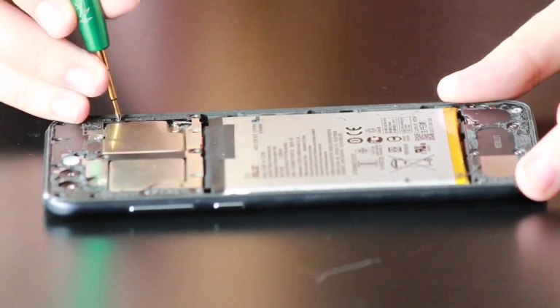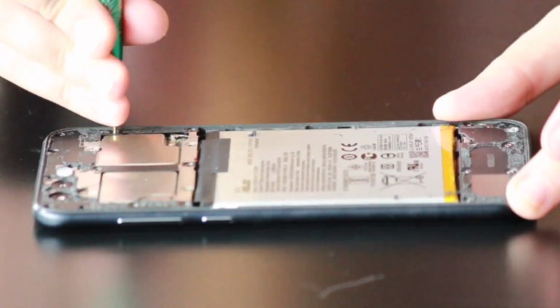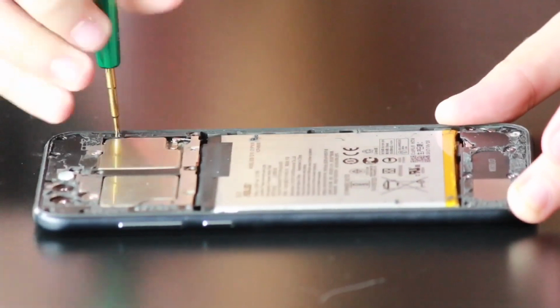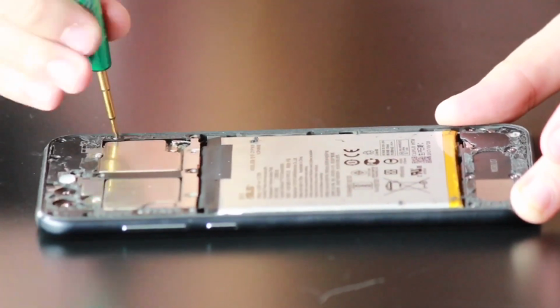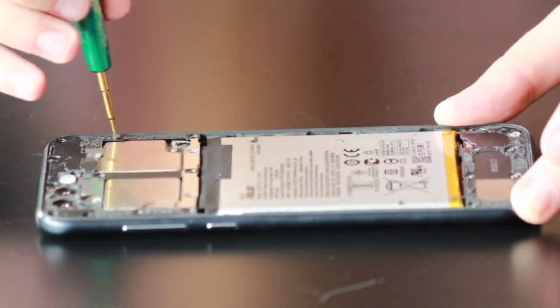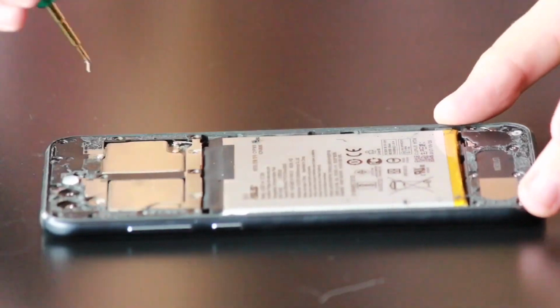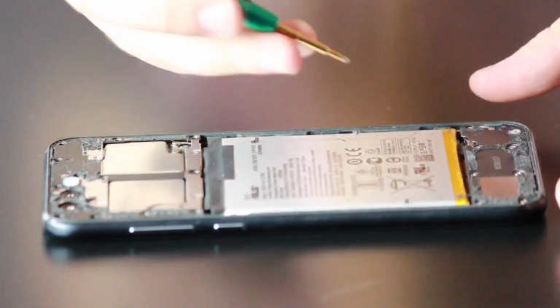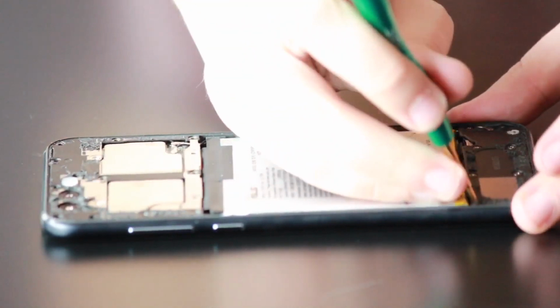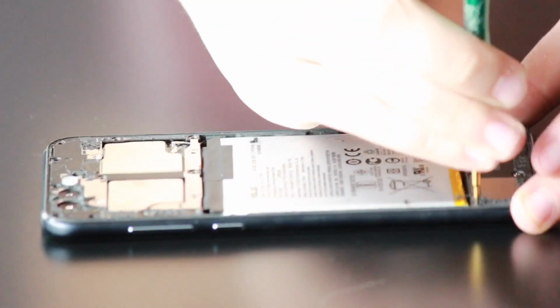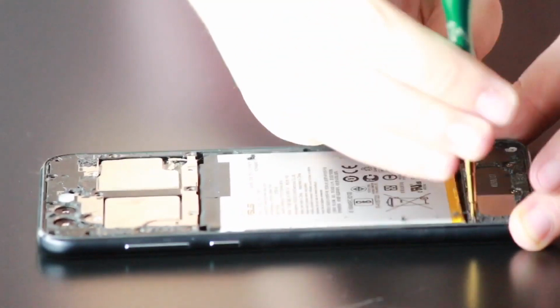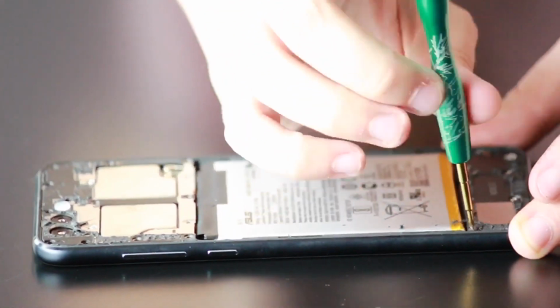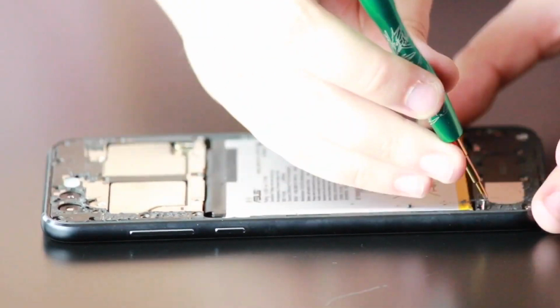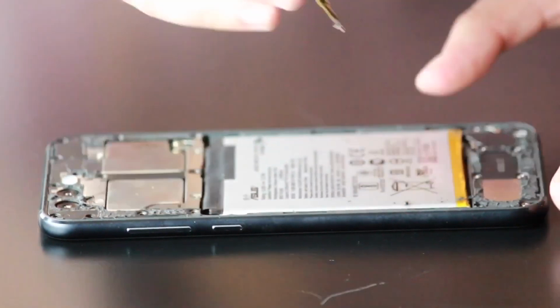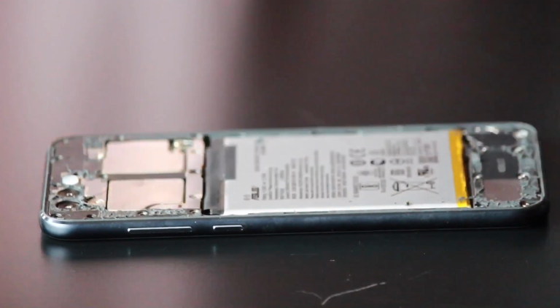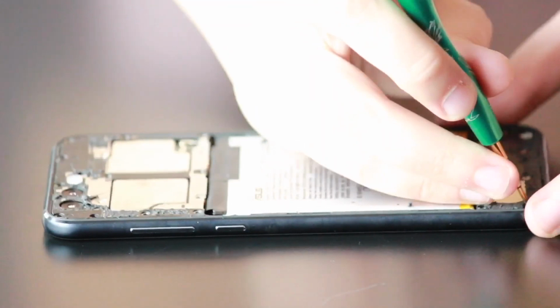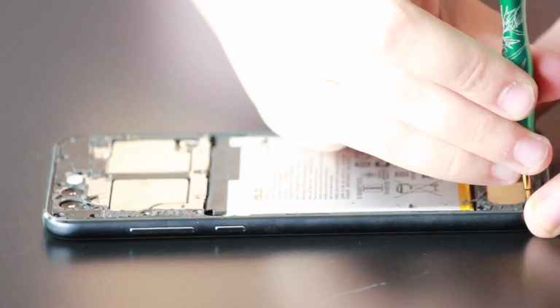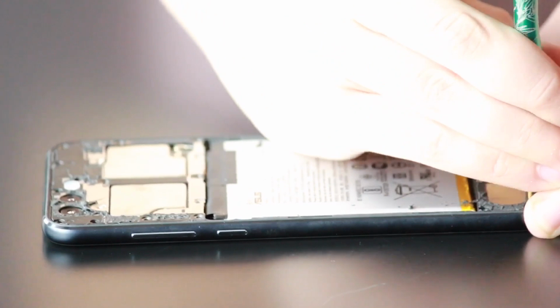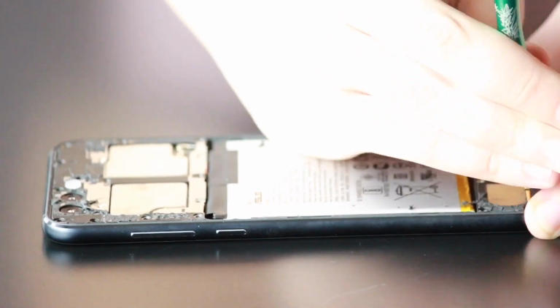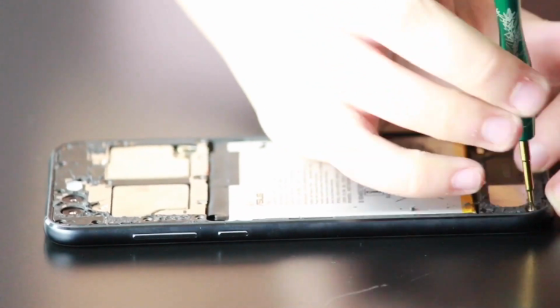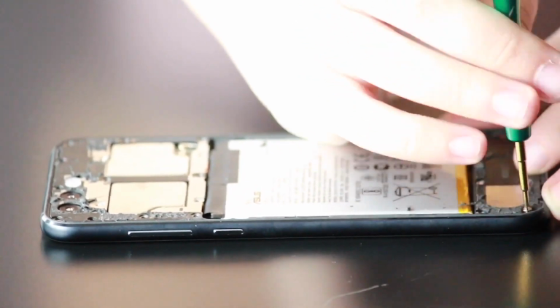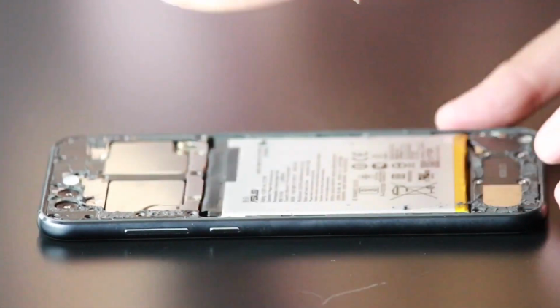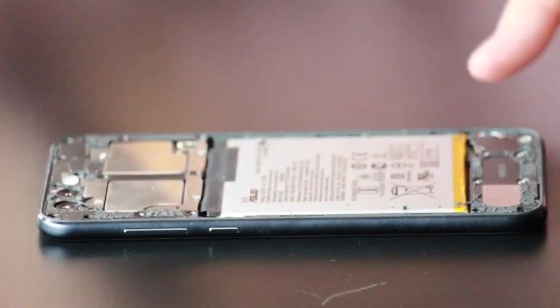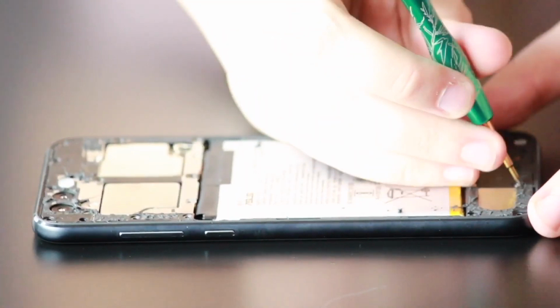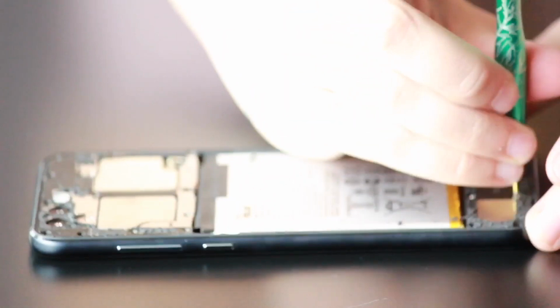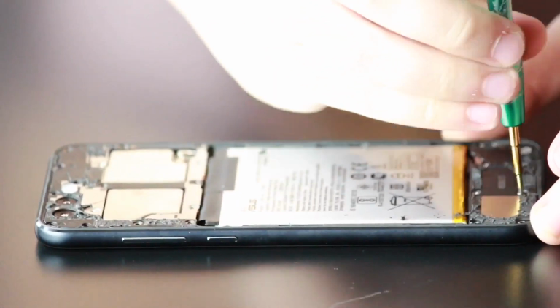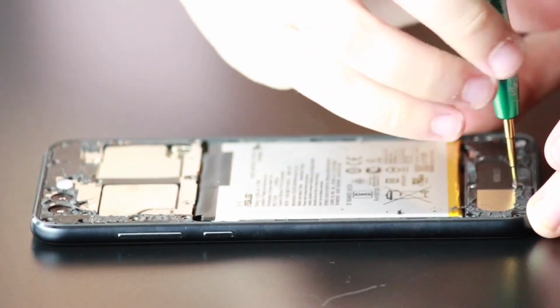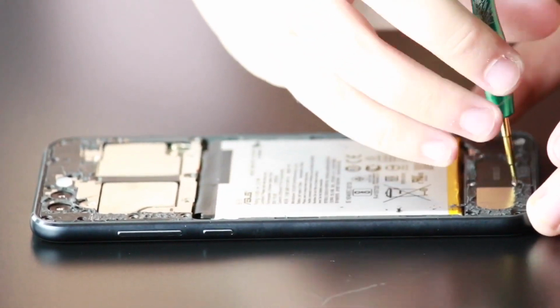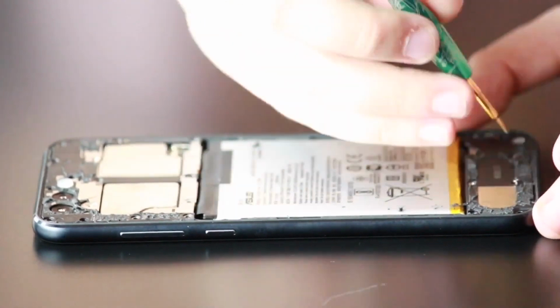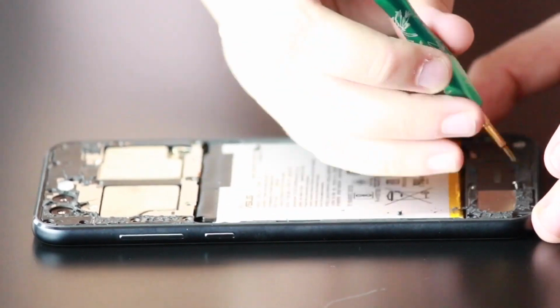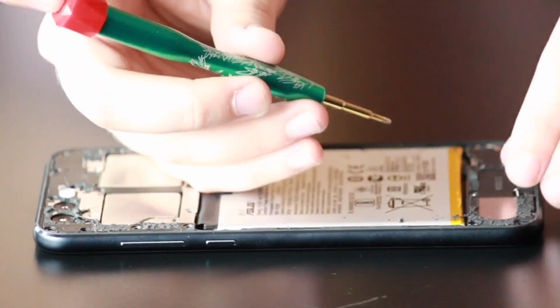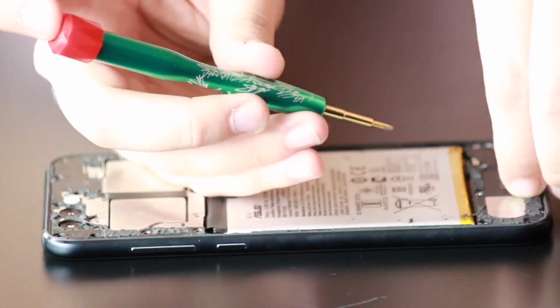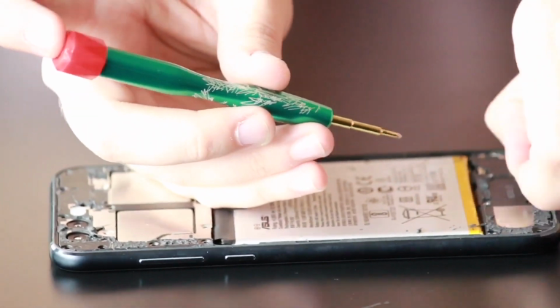Once you've got those 15 removed, go down to the bottom and start removing the 8 Phillips screws down there. Again, lay these down in order so that you remember where to put them afterwards.